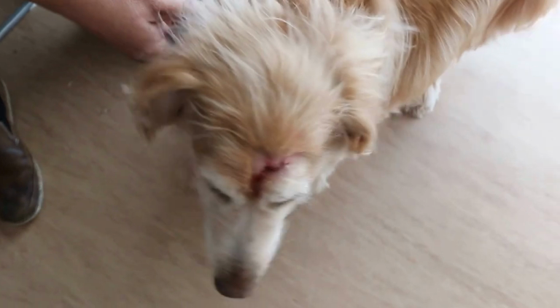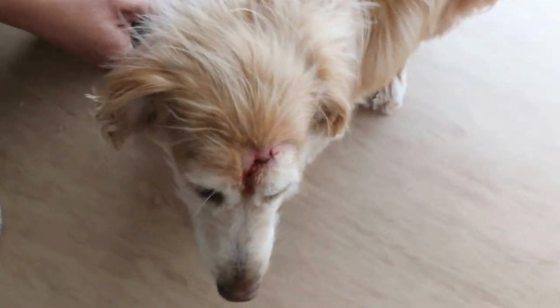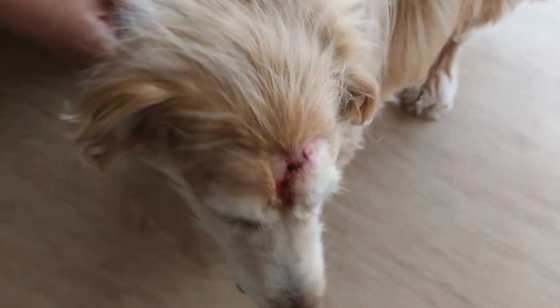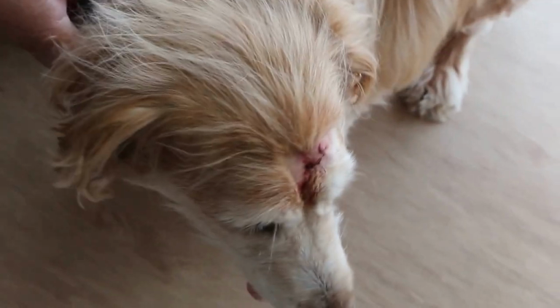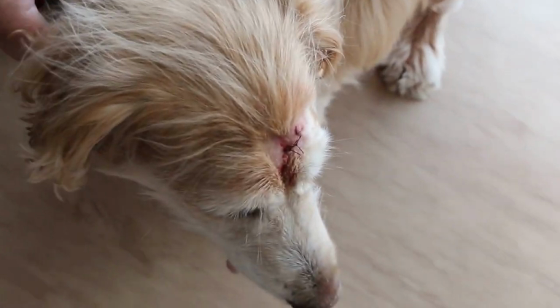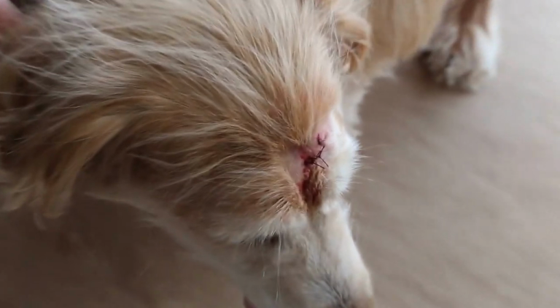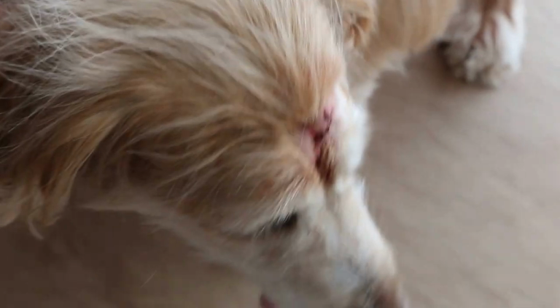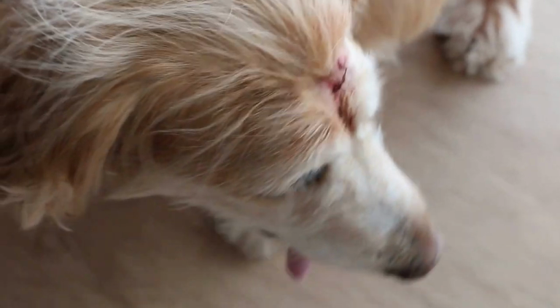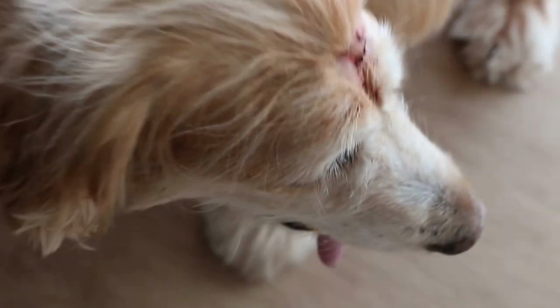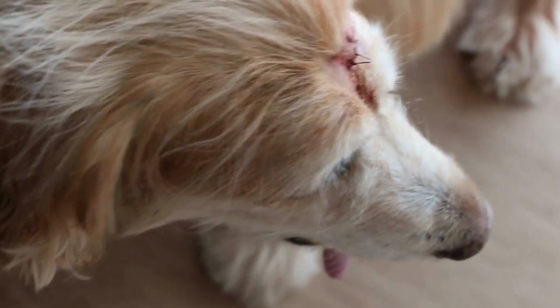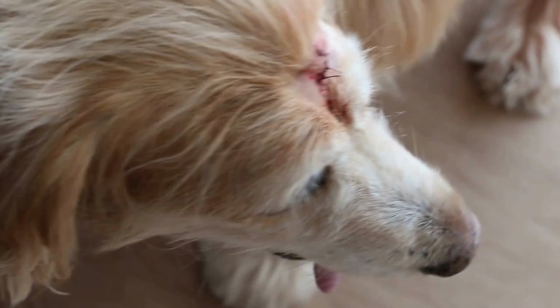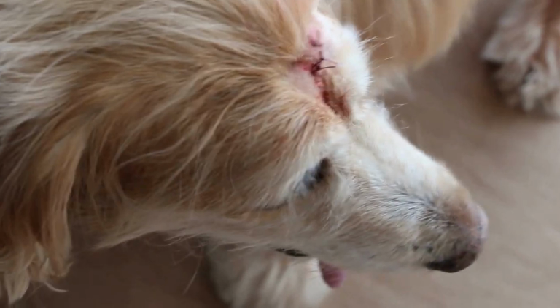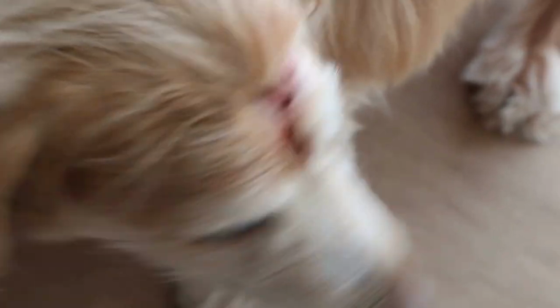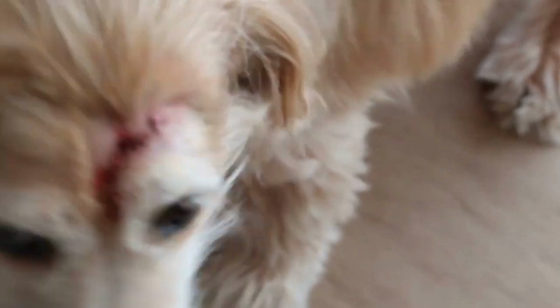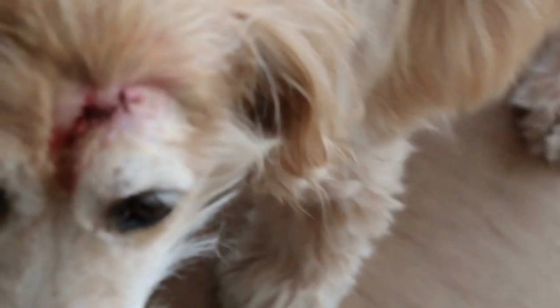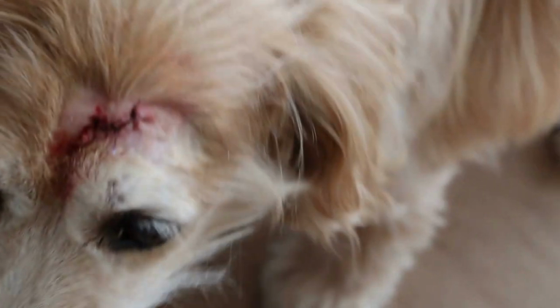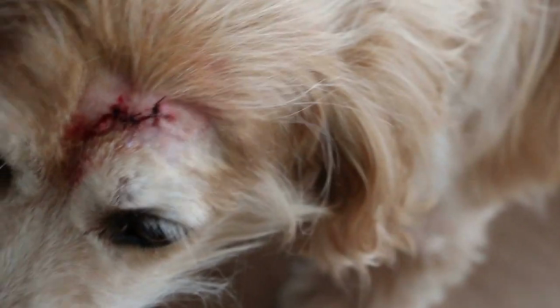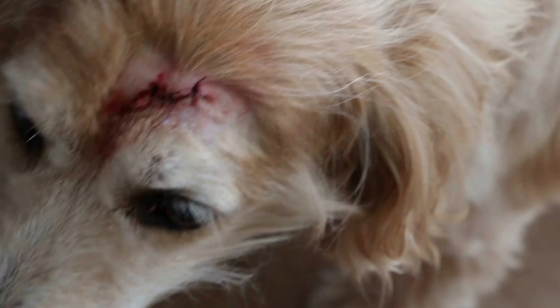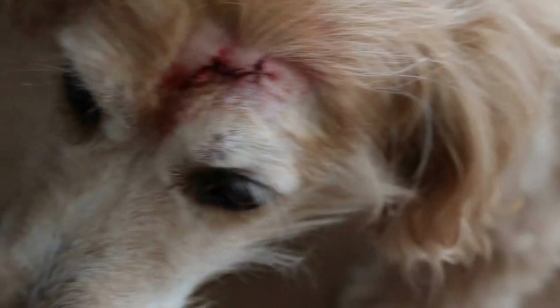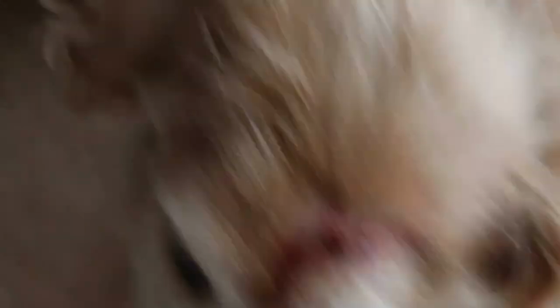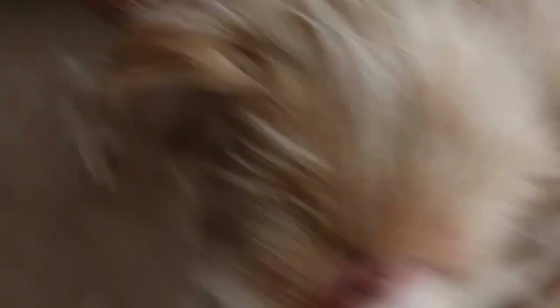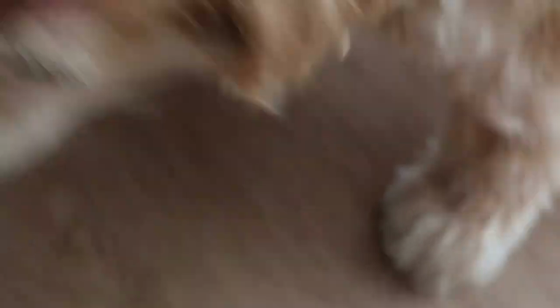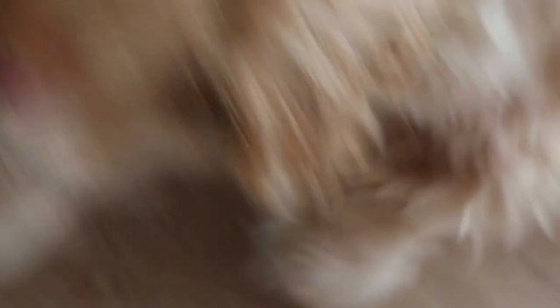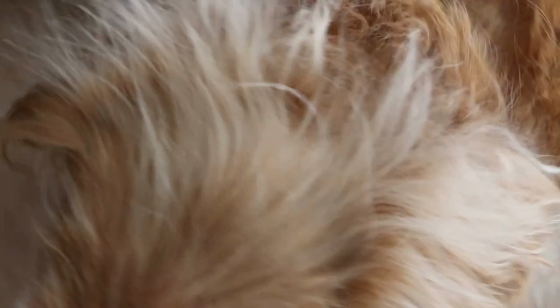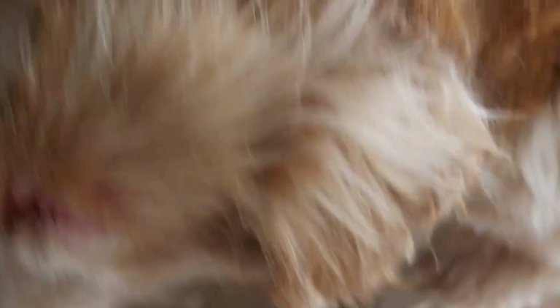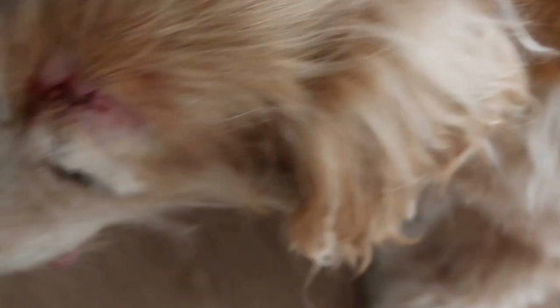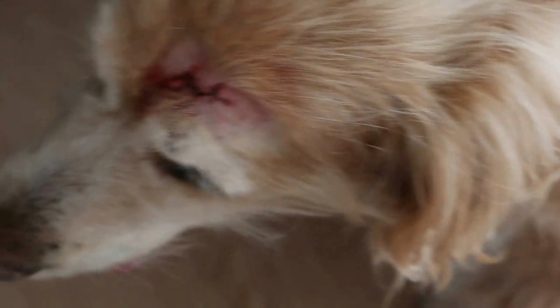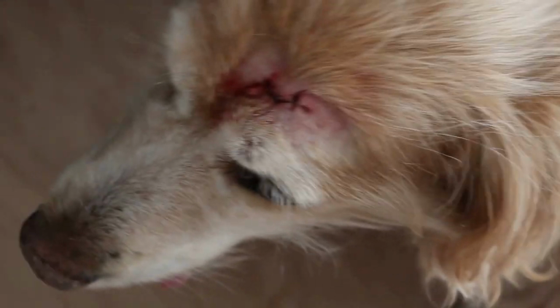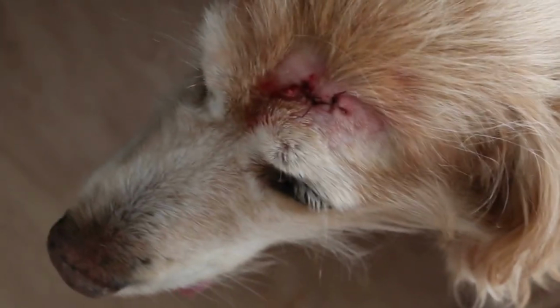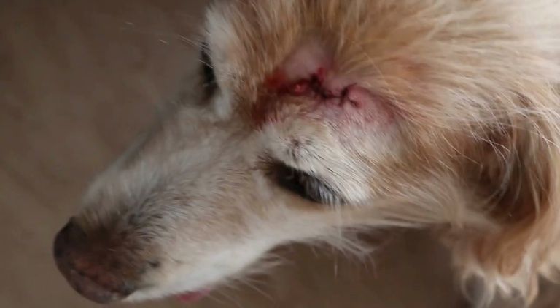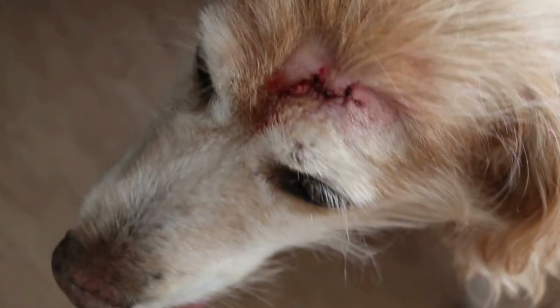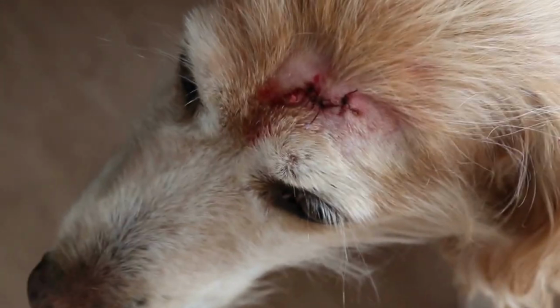We just finished removing the wart. Hold tight — there was some bleeding but we ligated the blood vessel now.